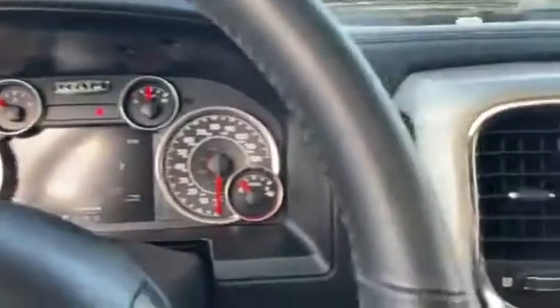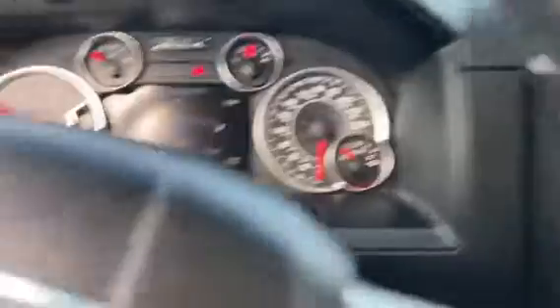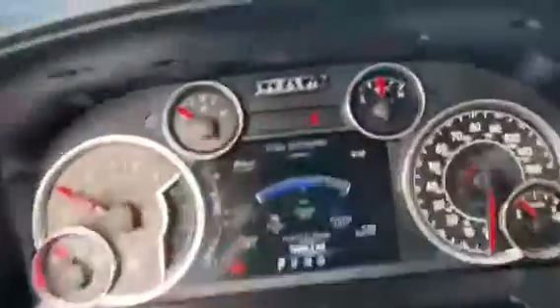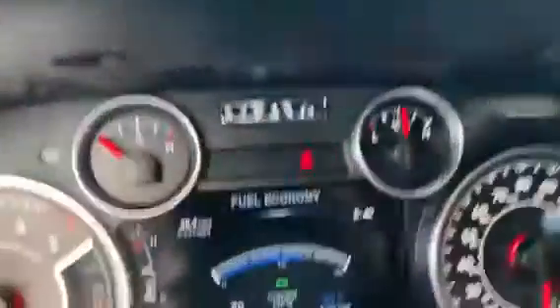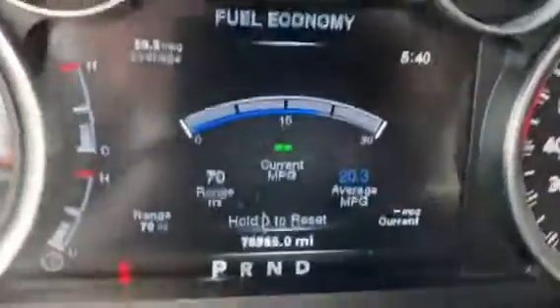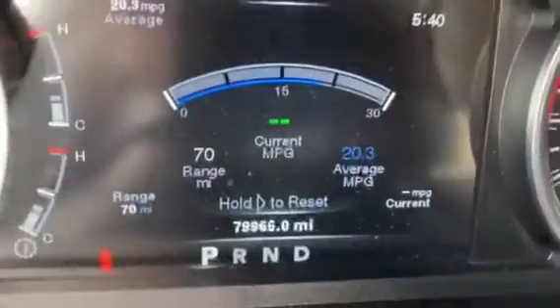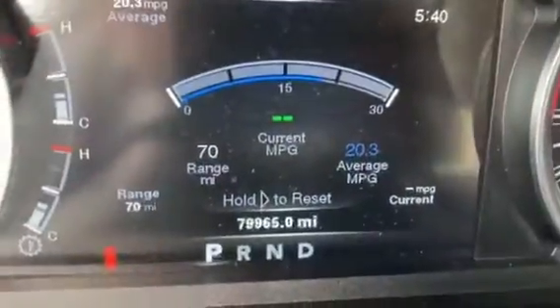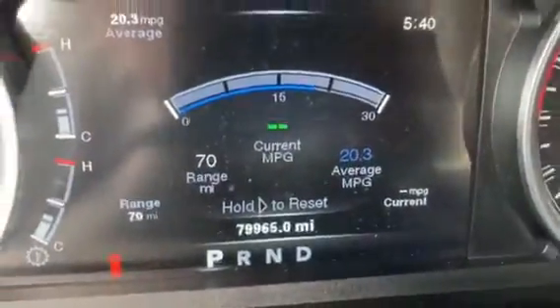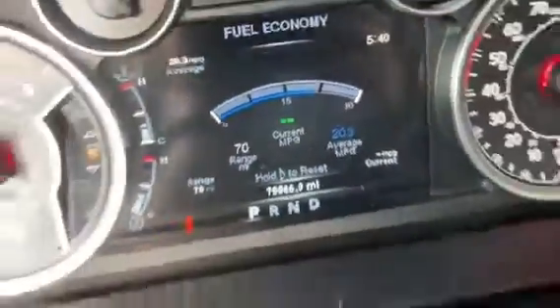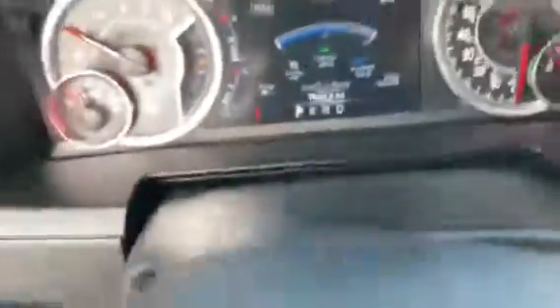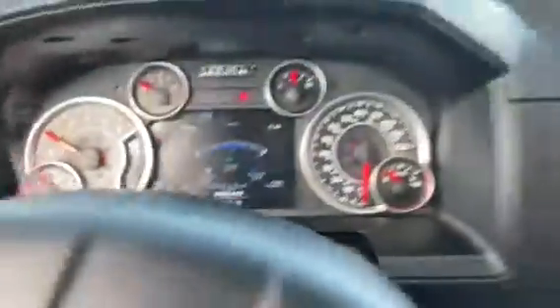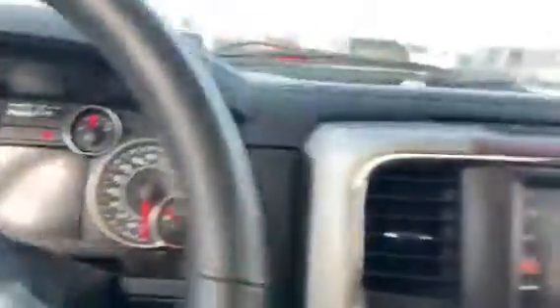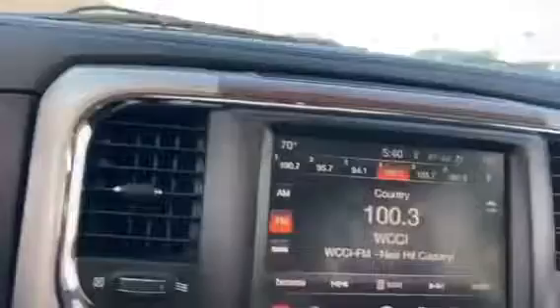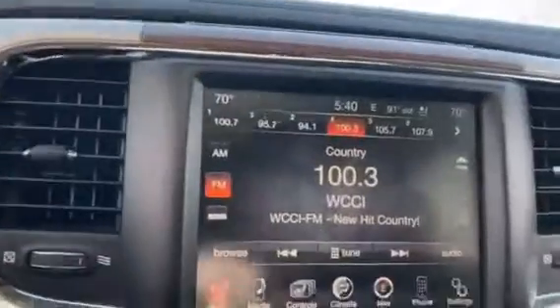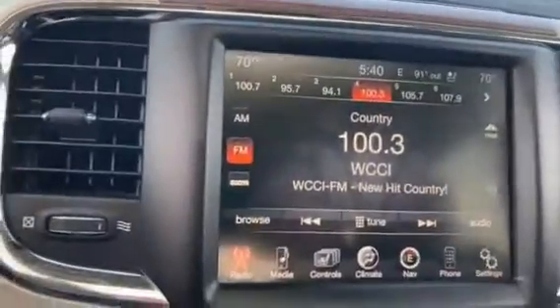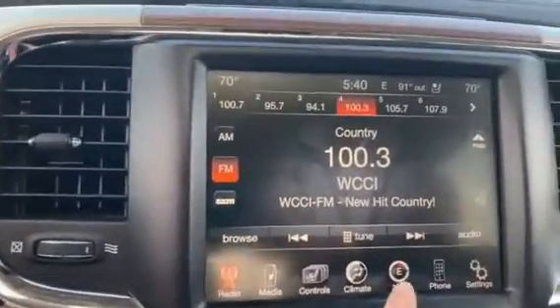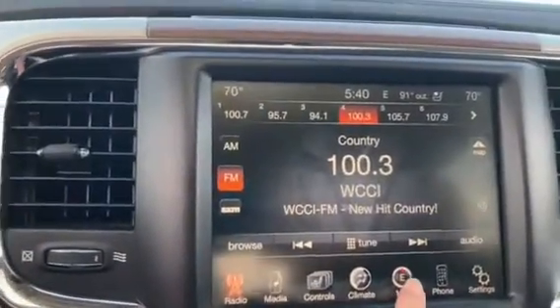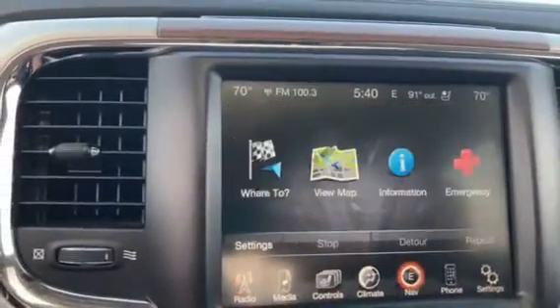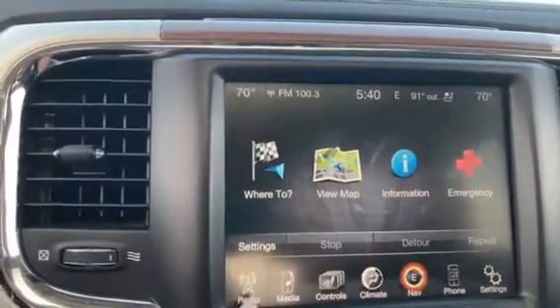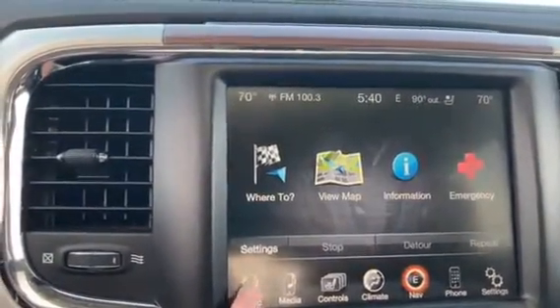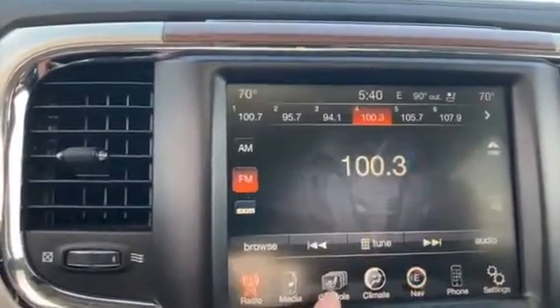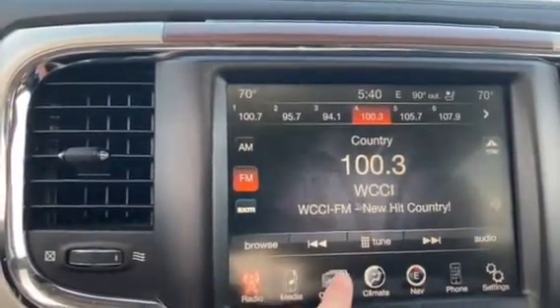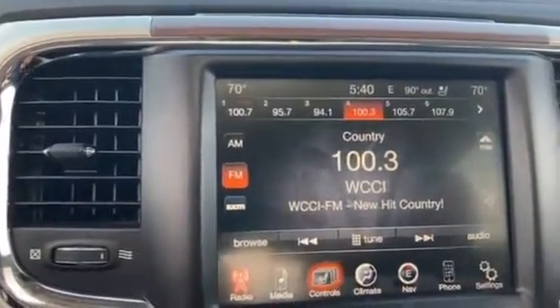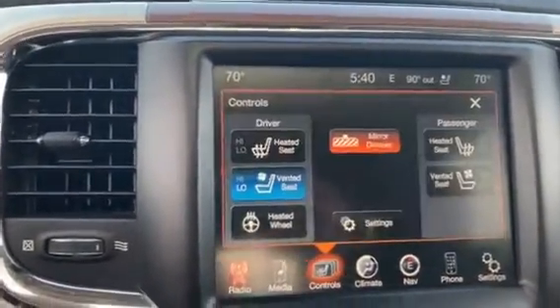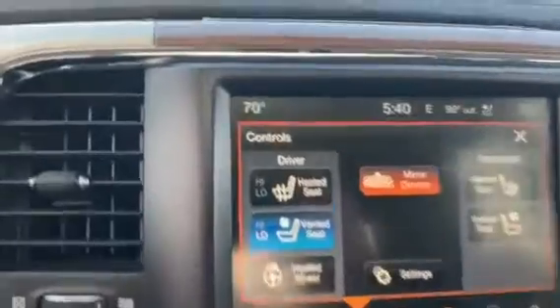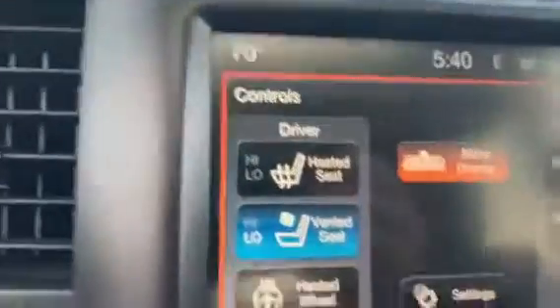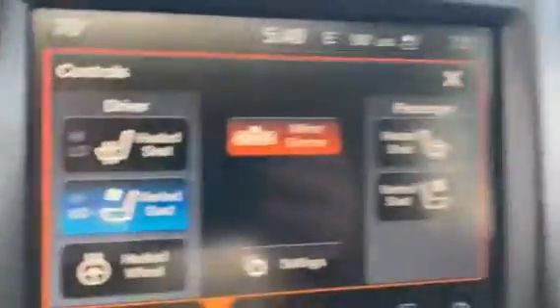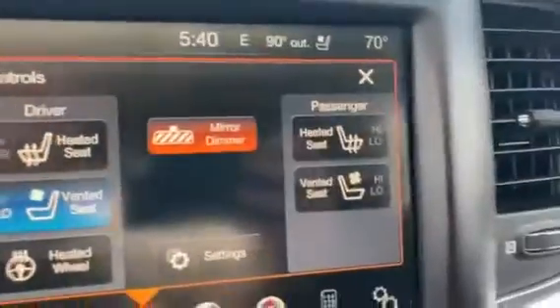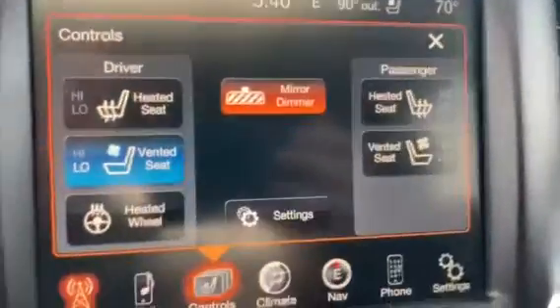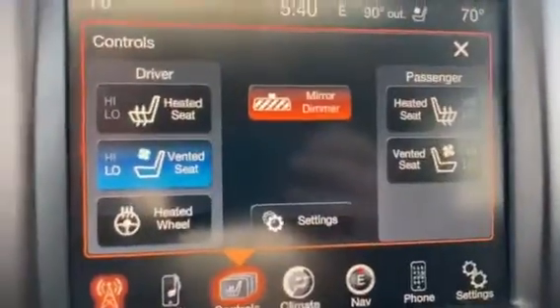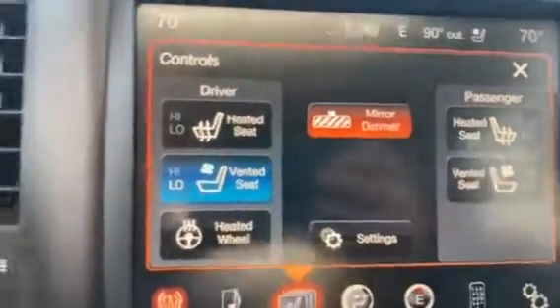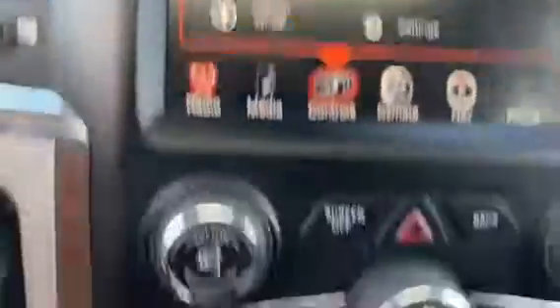It has right there about 80,000 miles on it. It features a touchscreen with navigation, radio, and climate controls, as well as heated and cooled seats and a heated steering wheel.